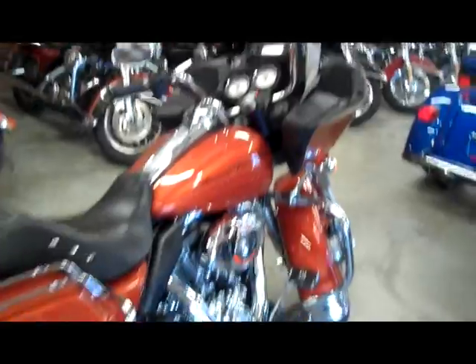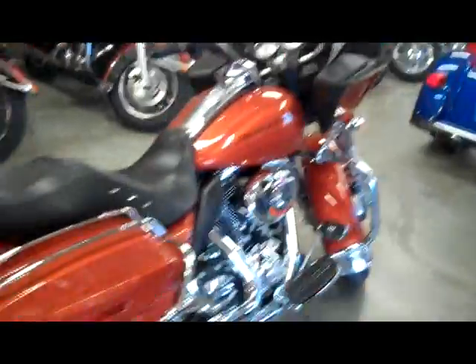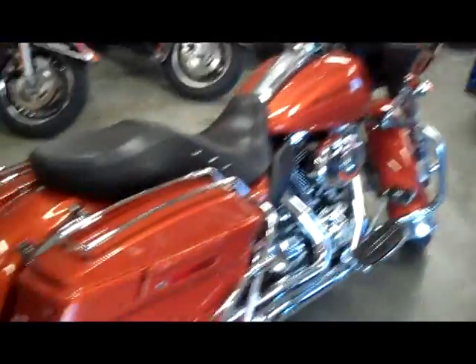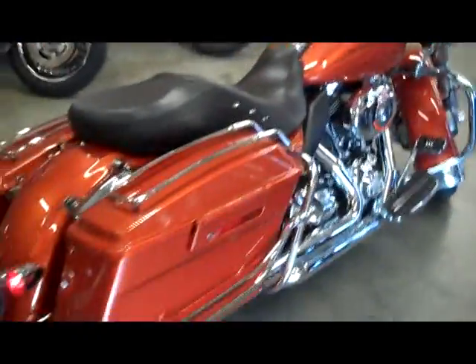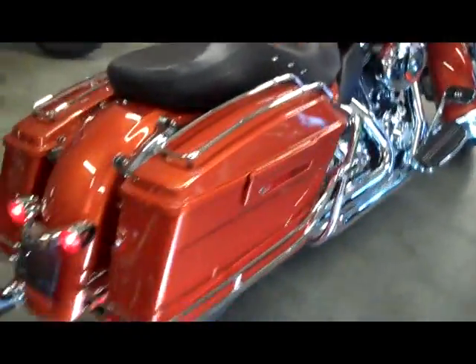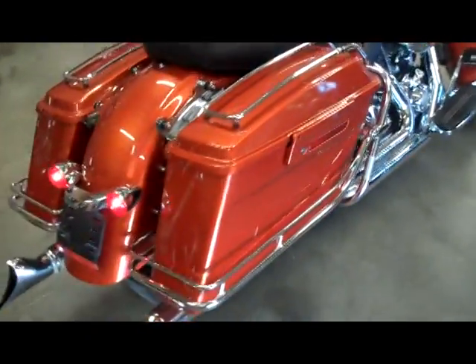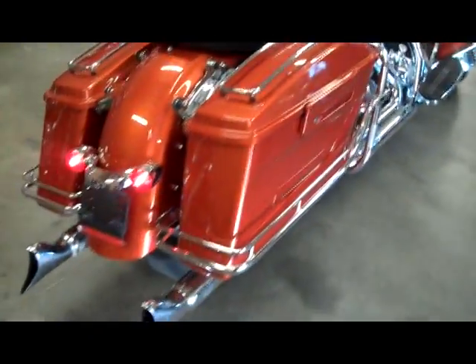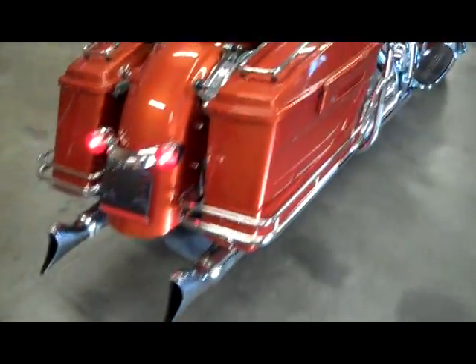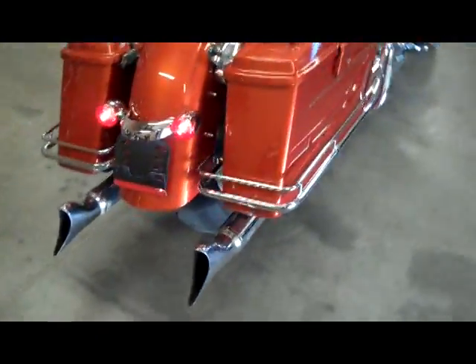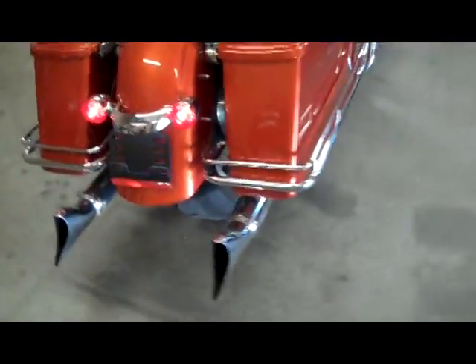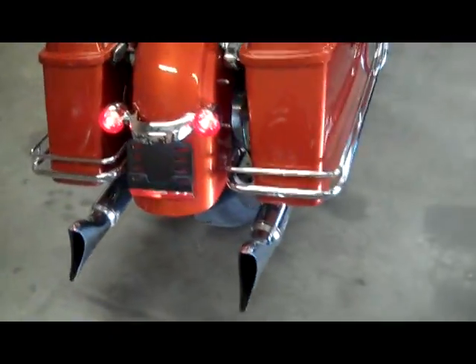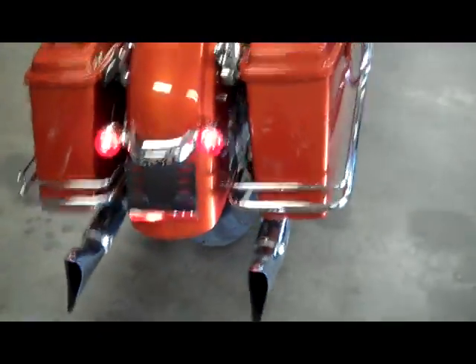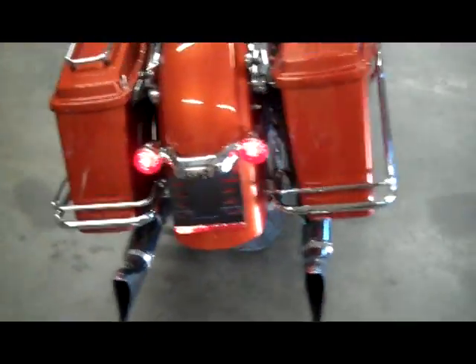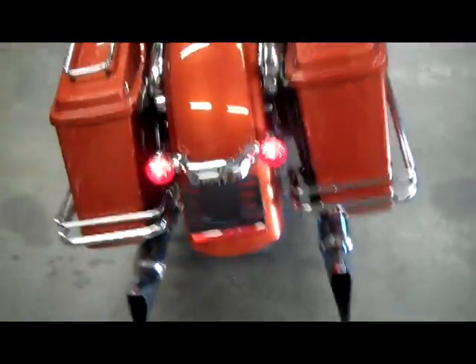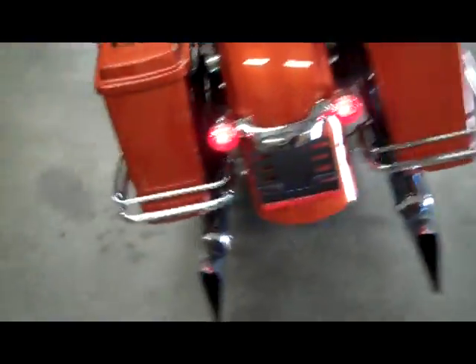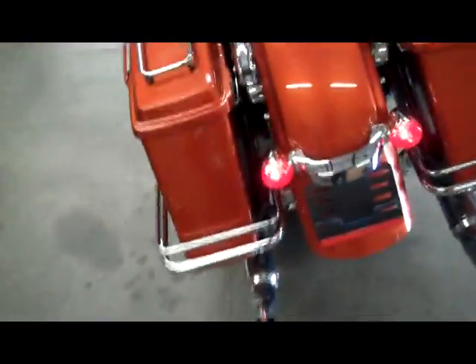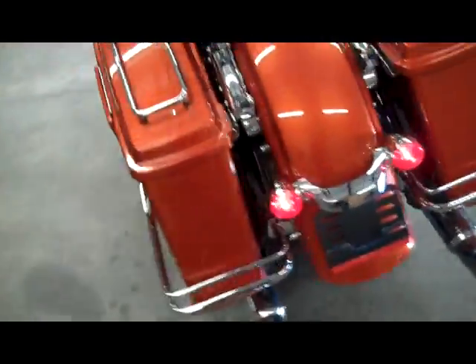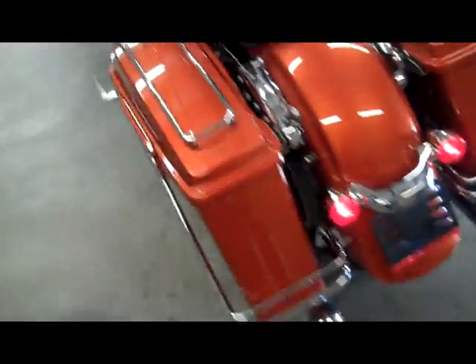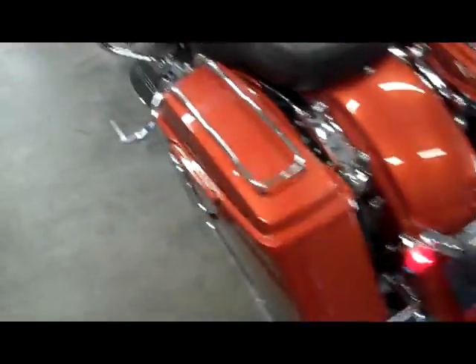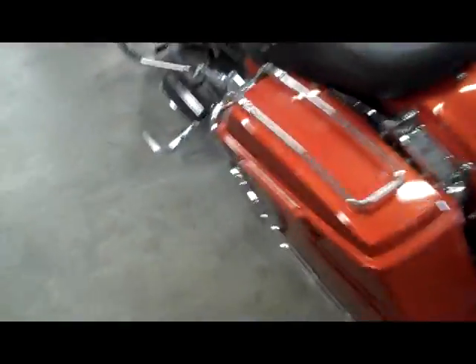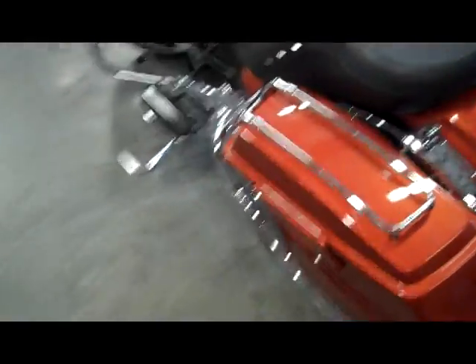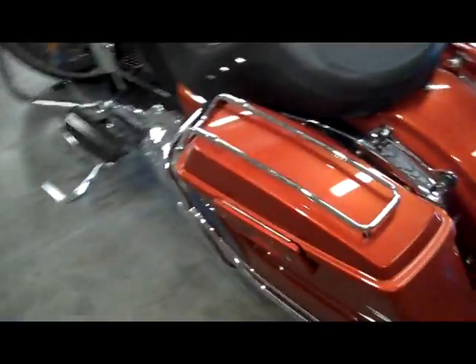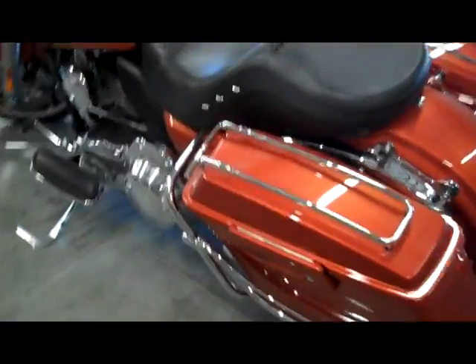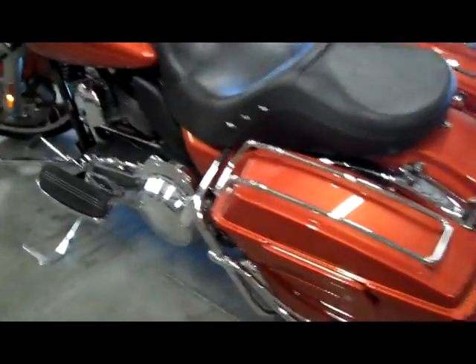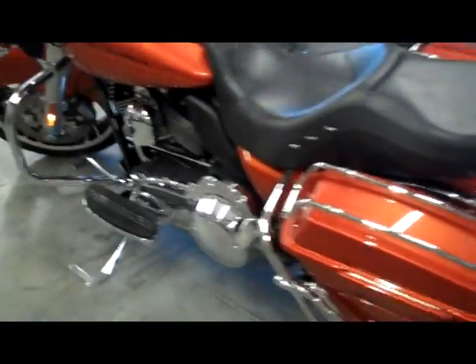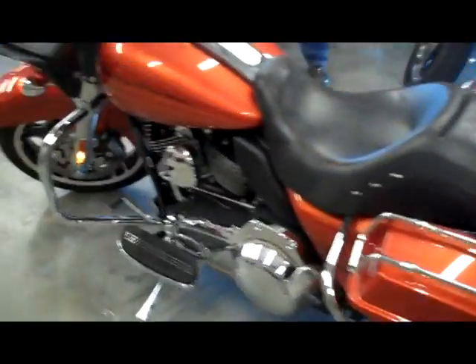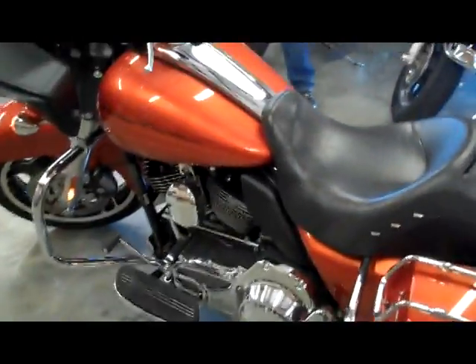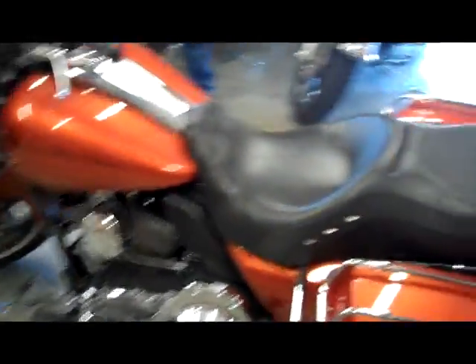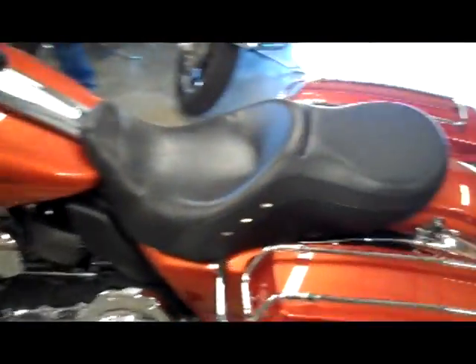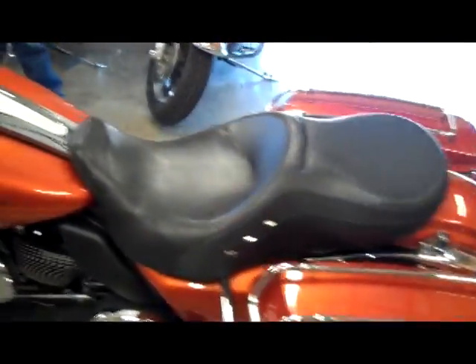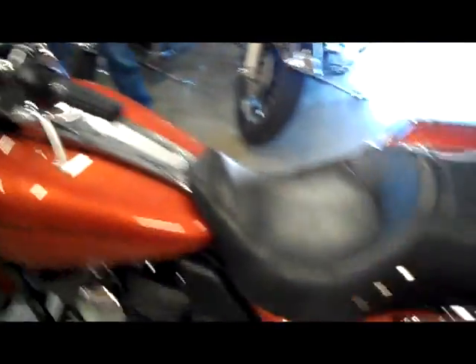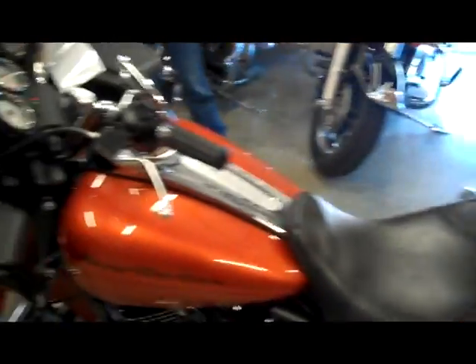It's got nostalgic grips. It's got a front fender chrome piece.